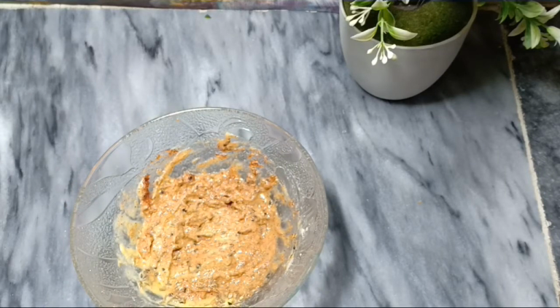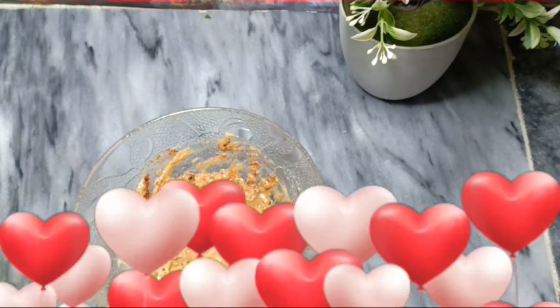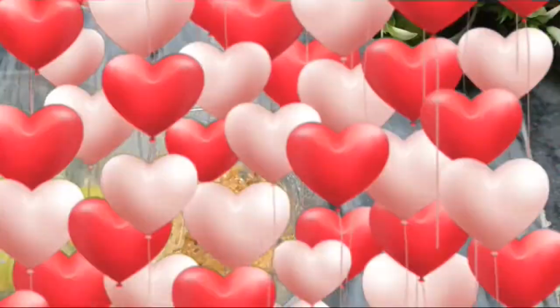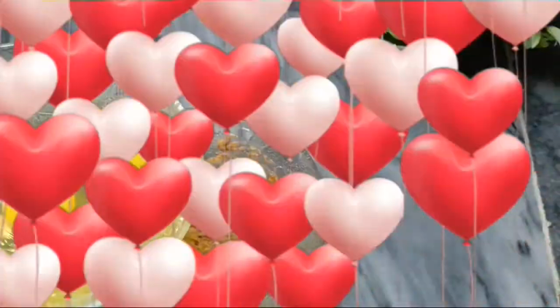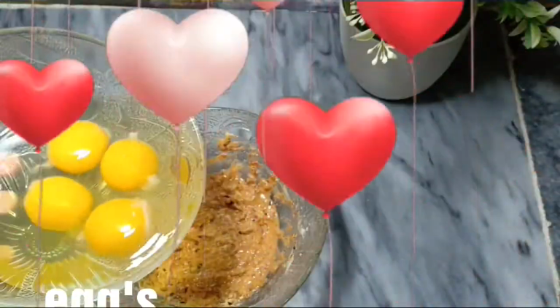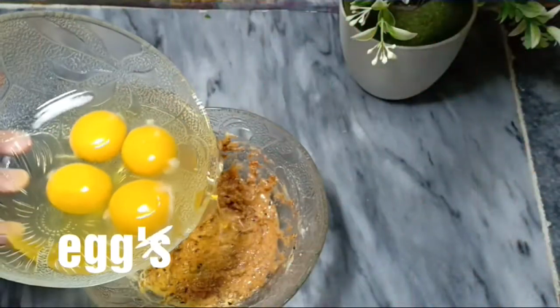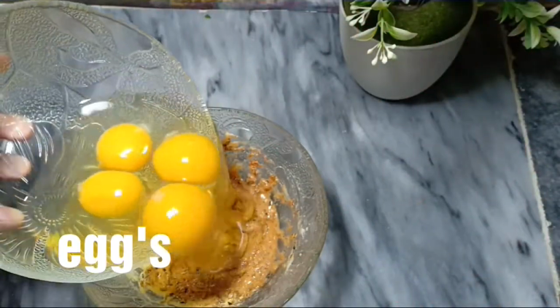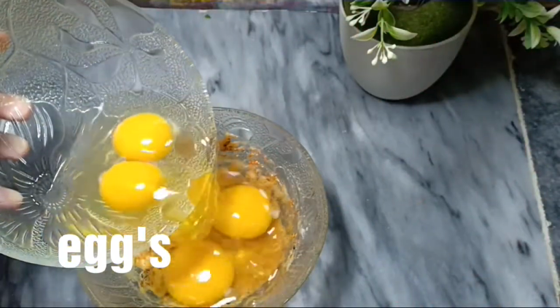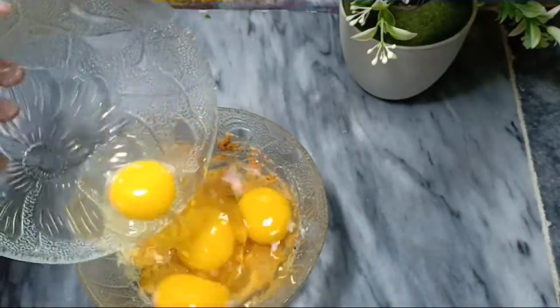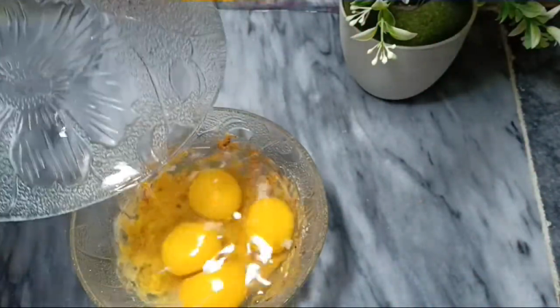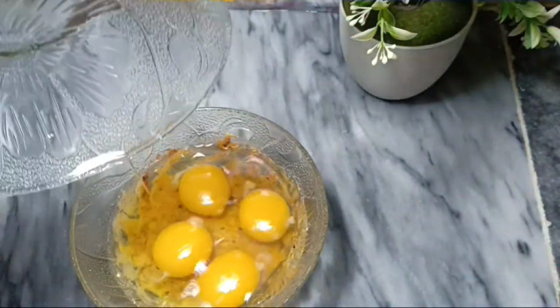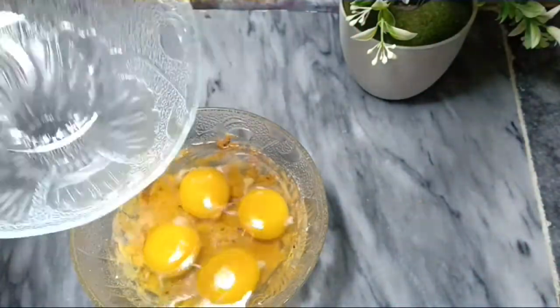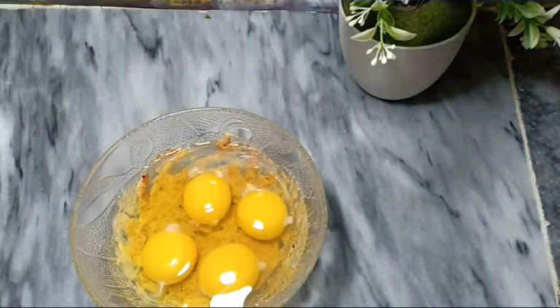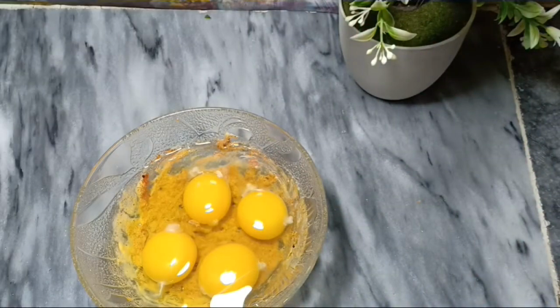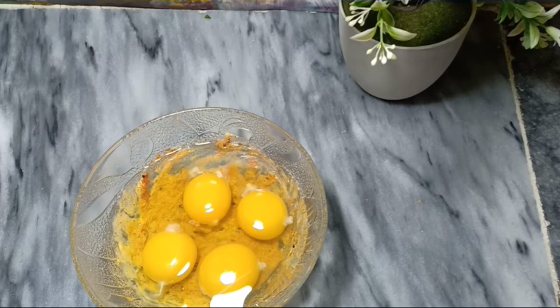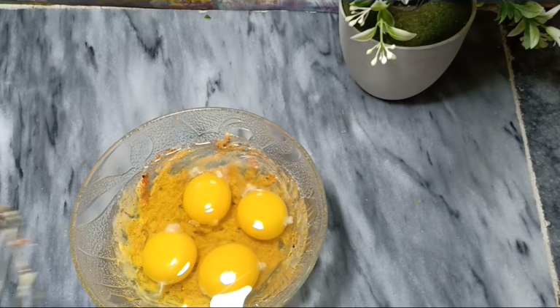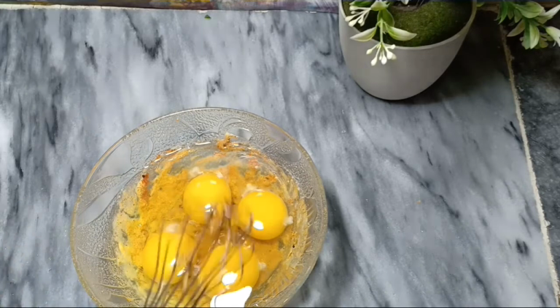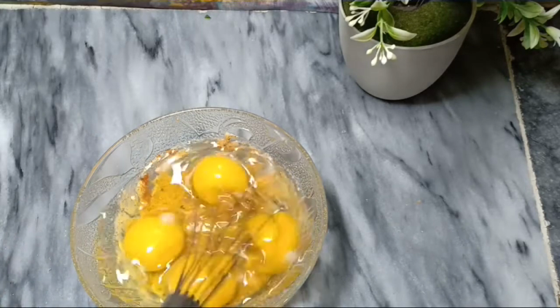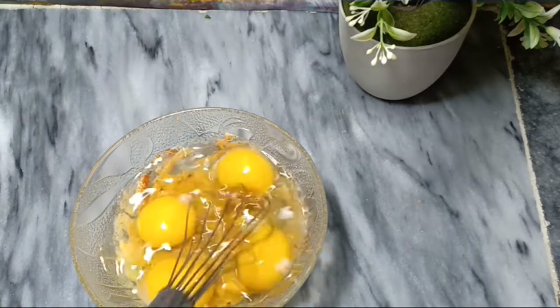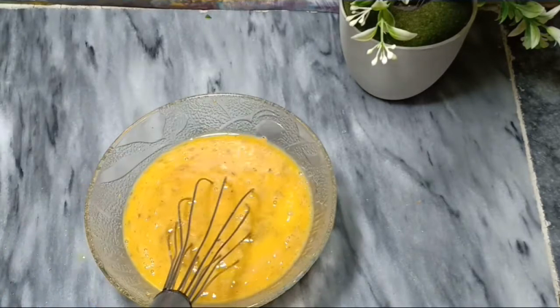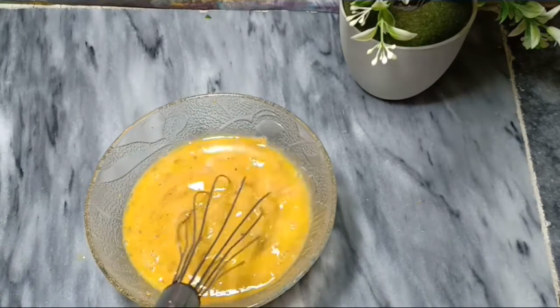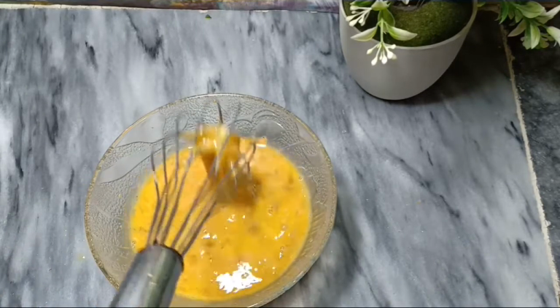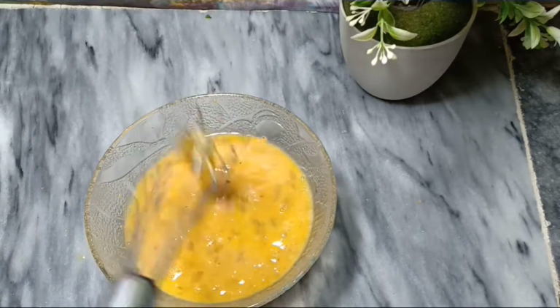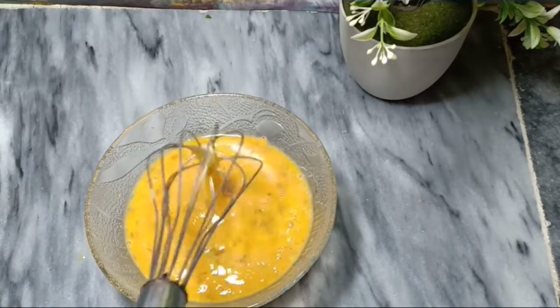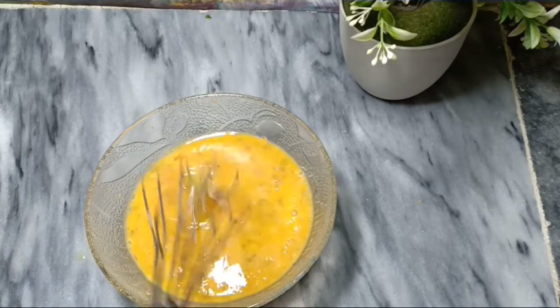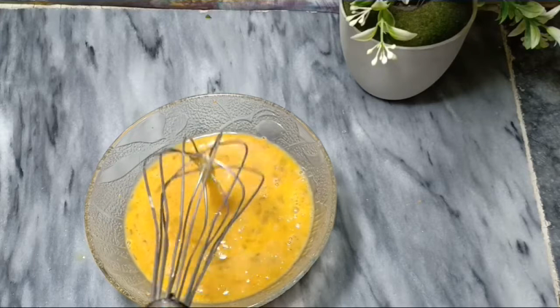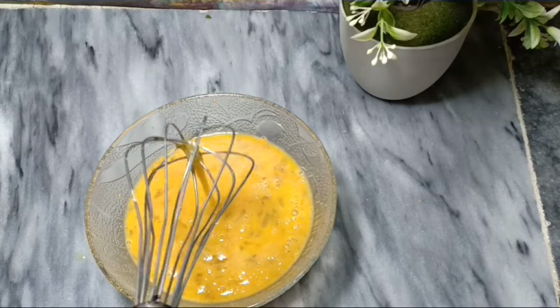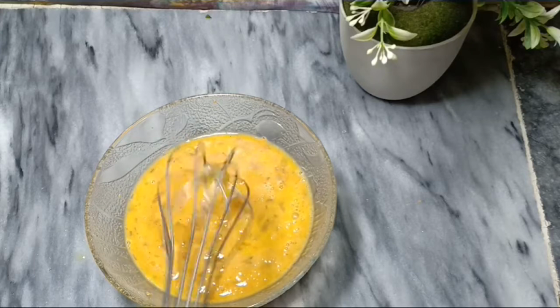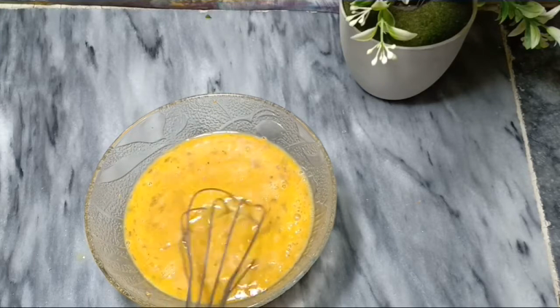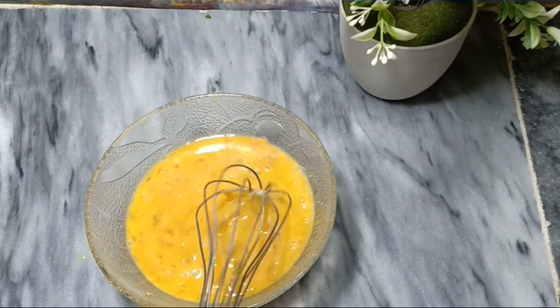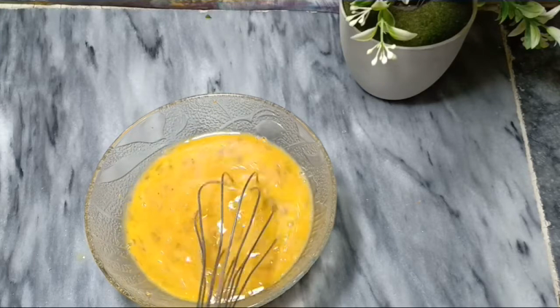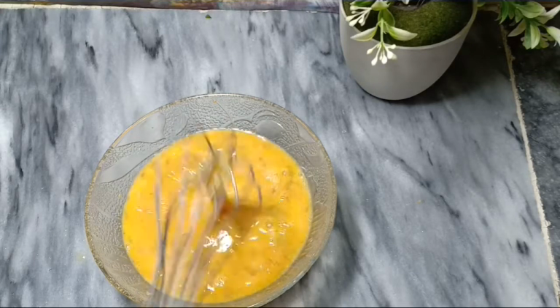Now add 4 eggs in the same way. We will mix it in the same way.